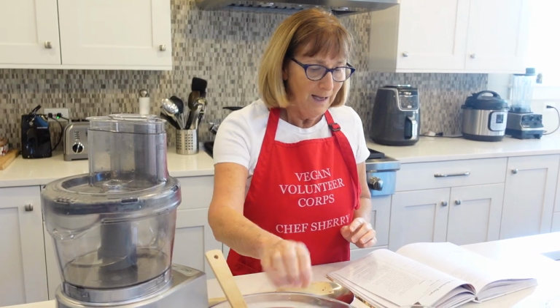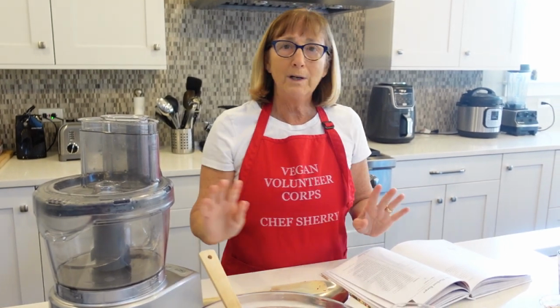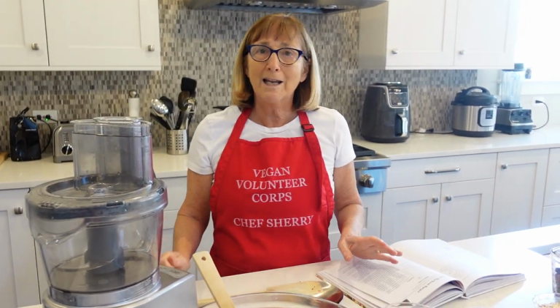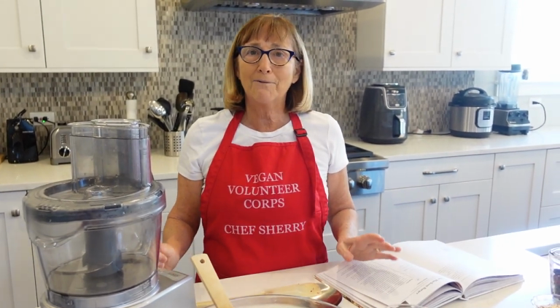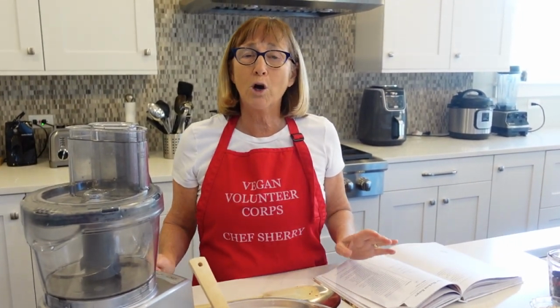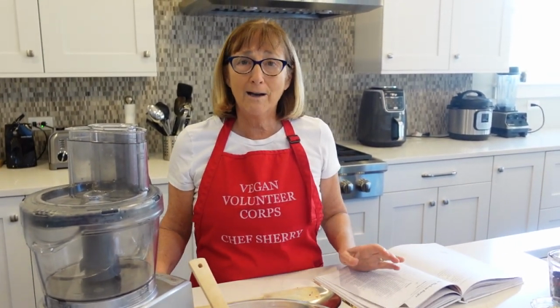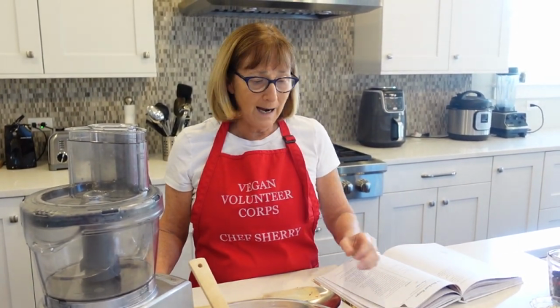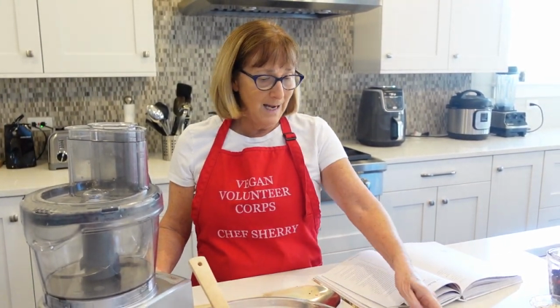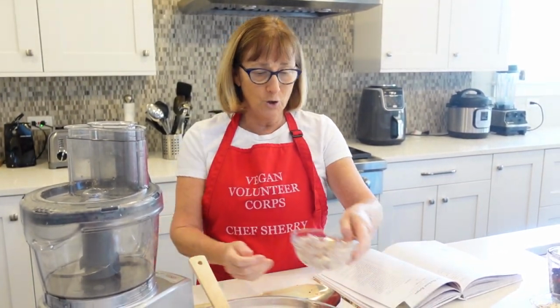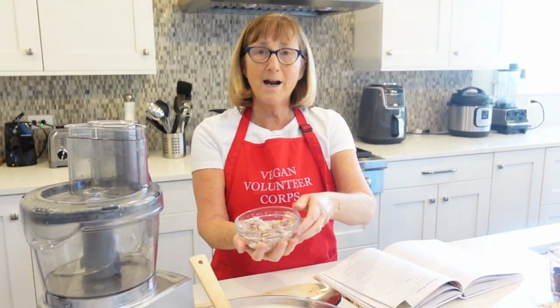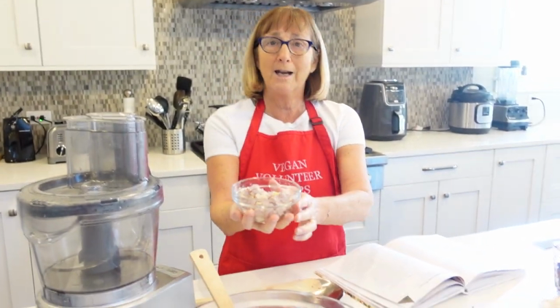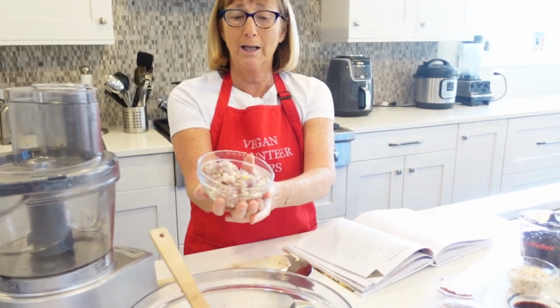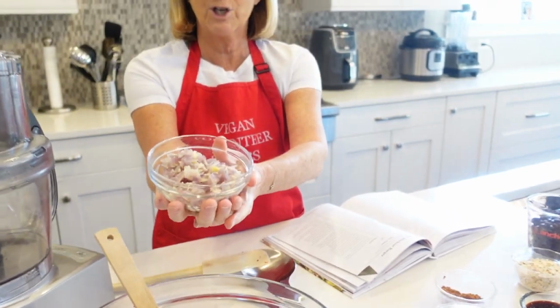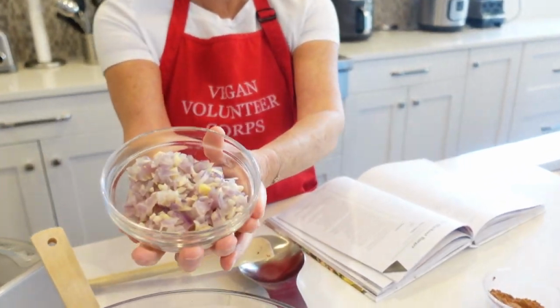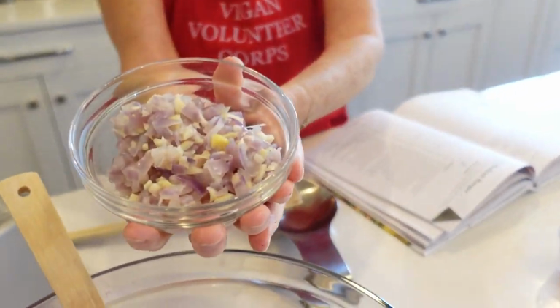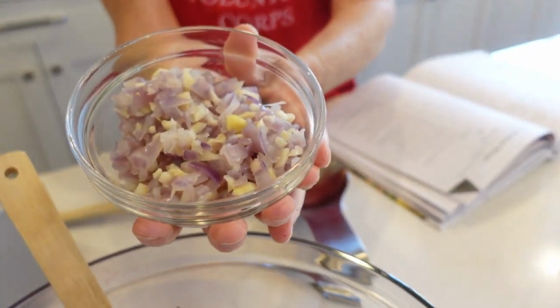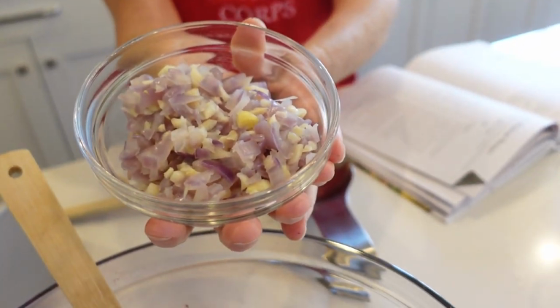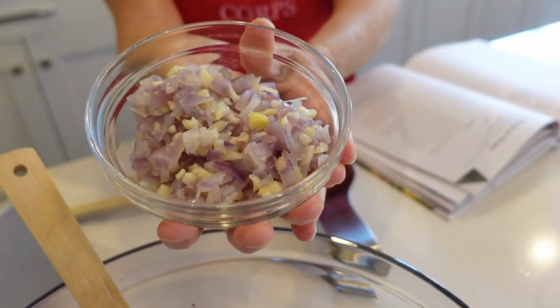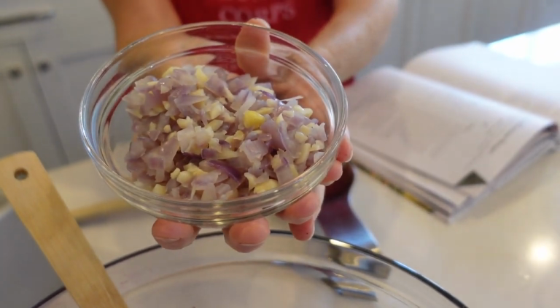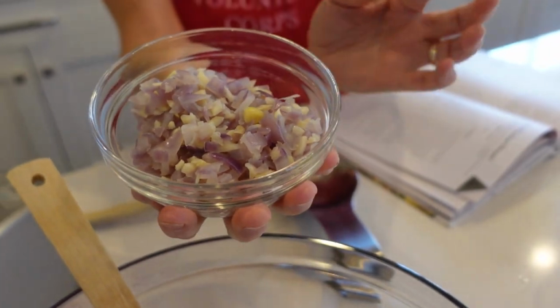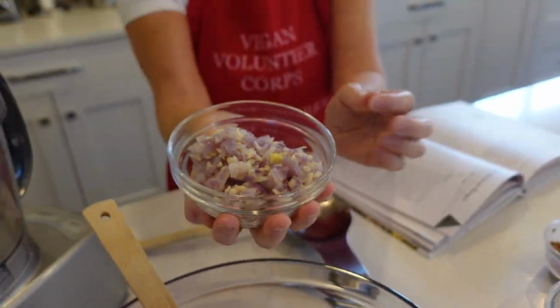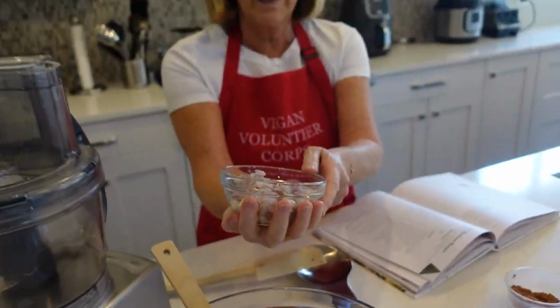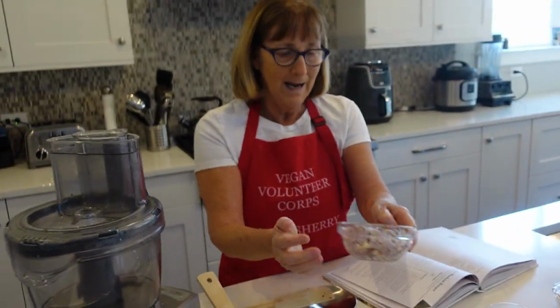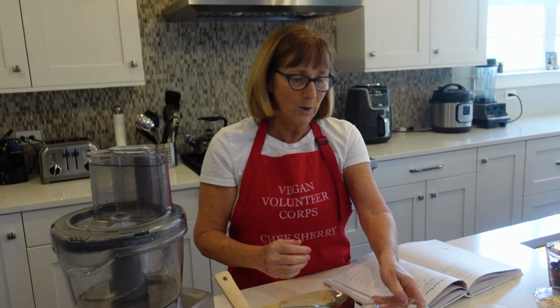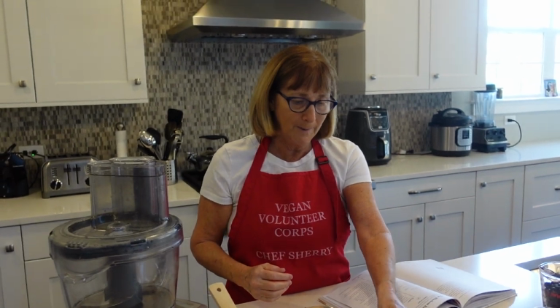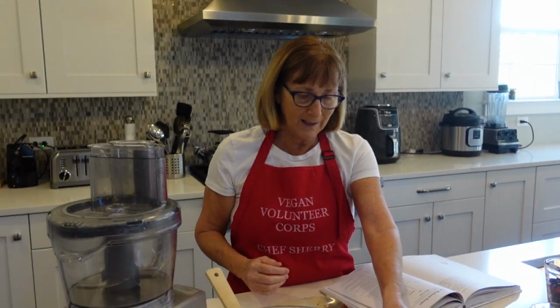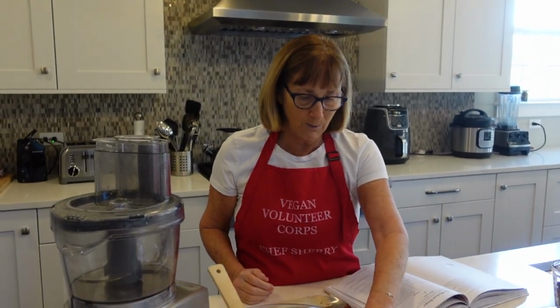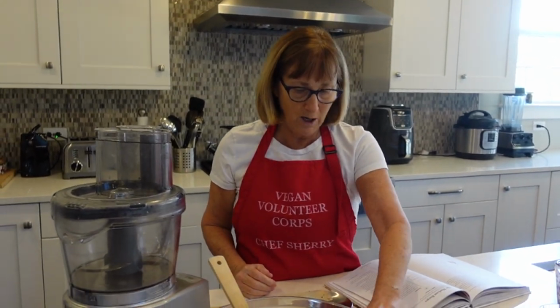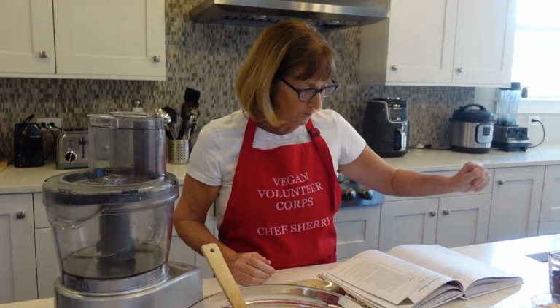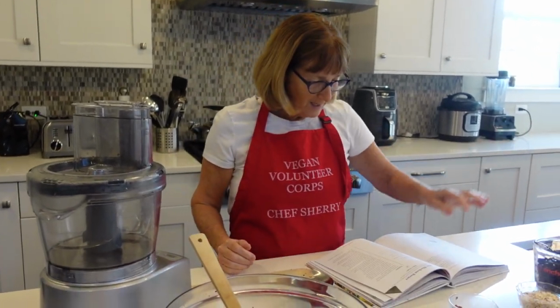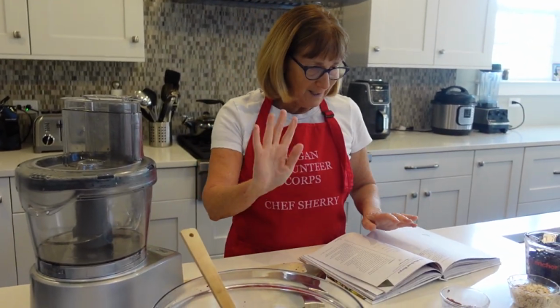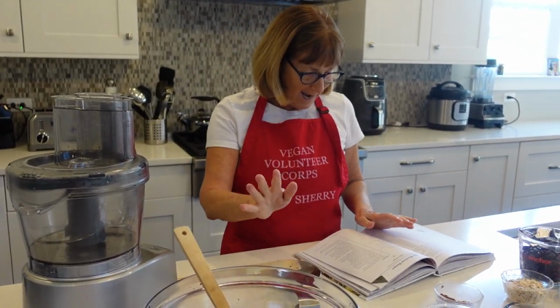The only thing that you have to cook ahead of time is your red onion and garlic, which I went ahead and sautéed with a little bit of water. That's what that recipe calls for.